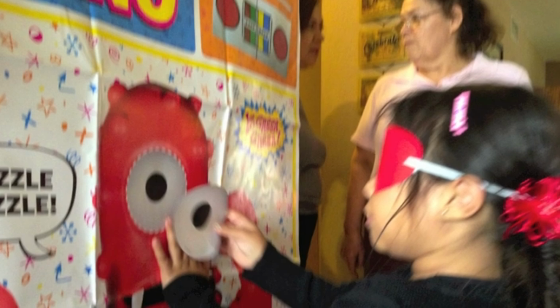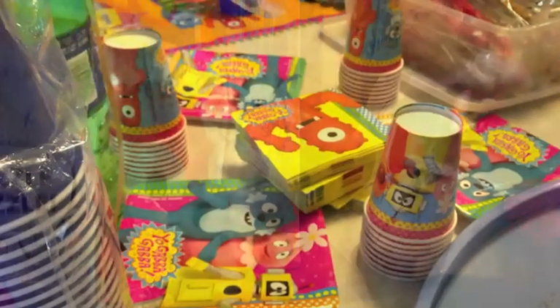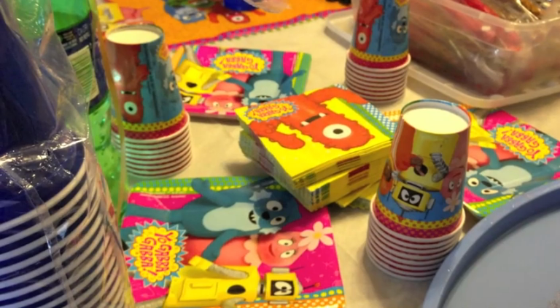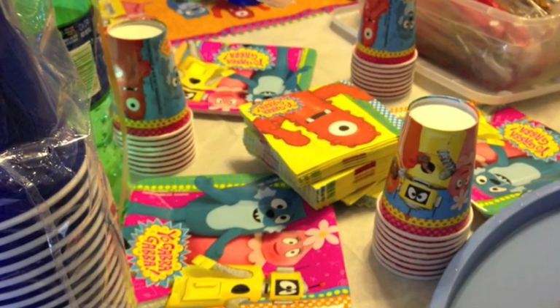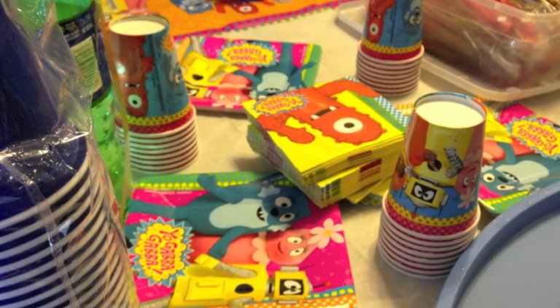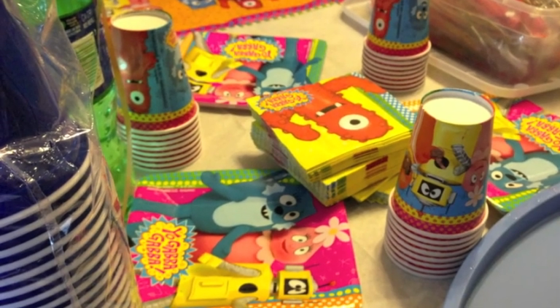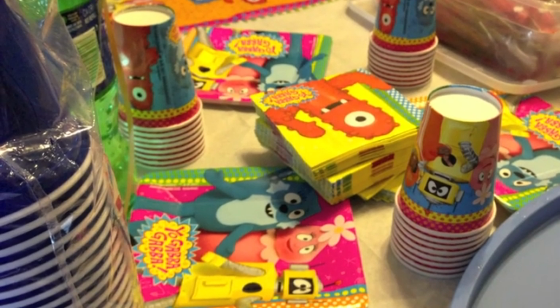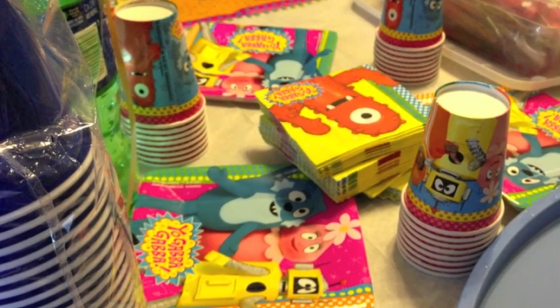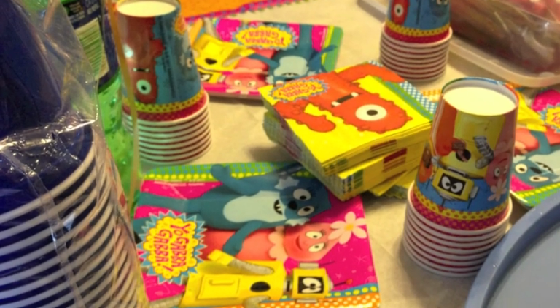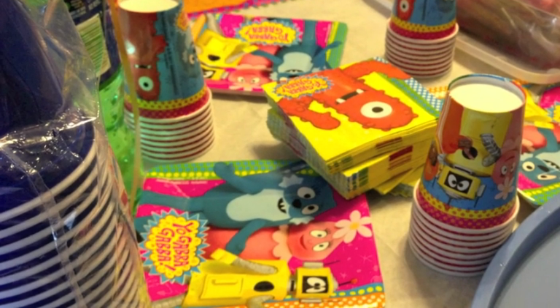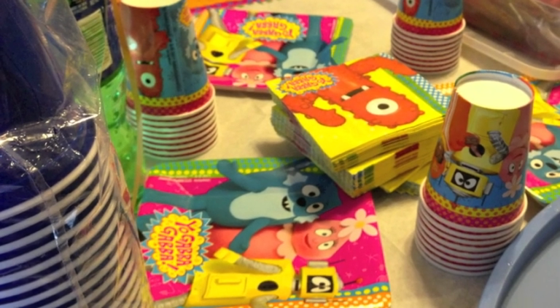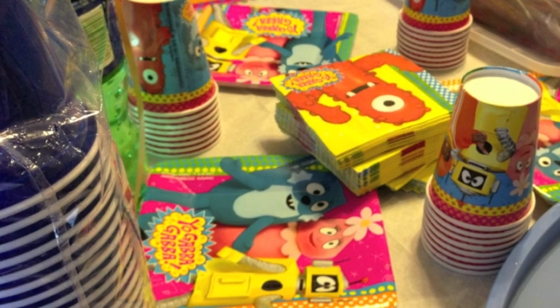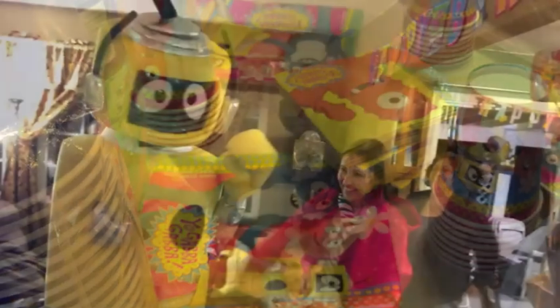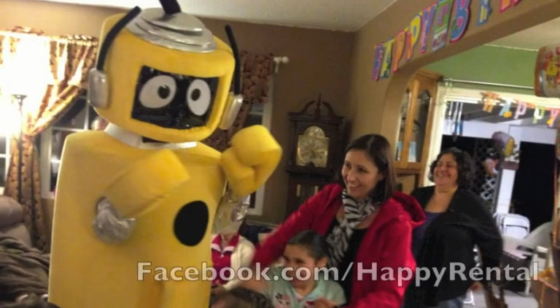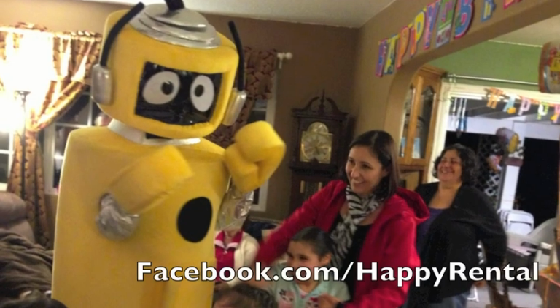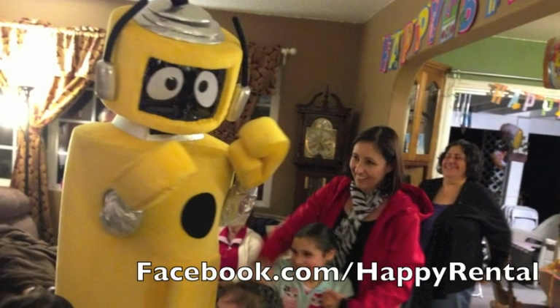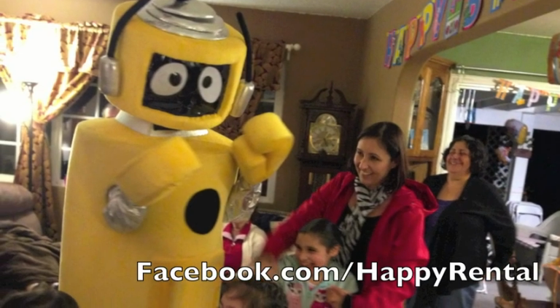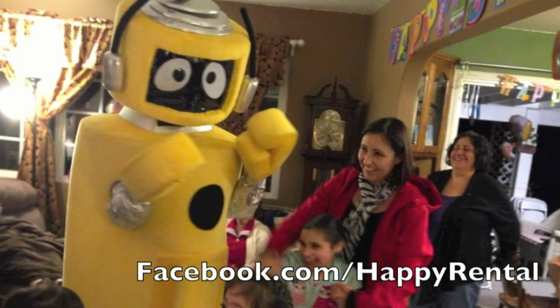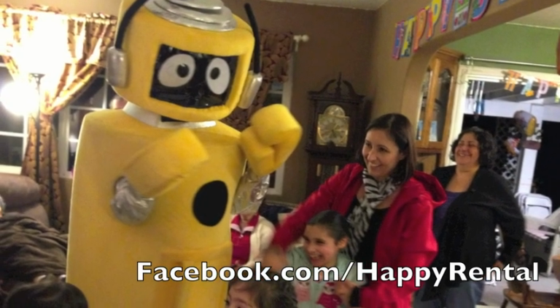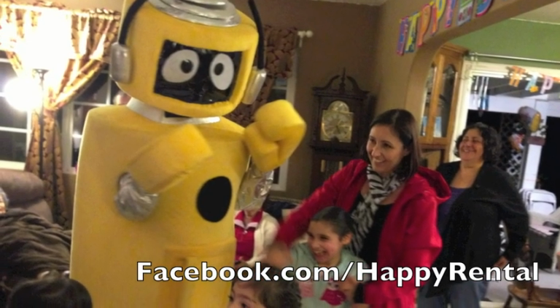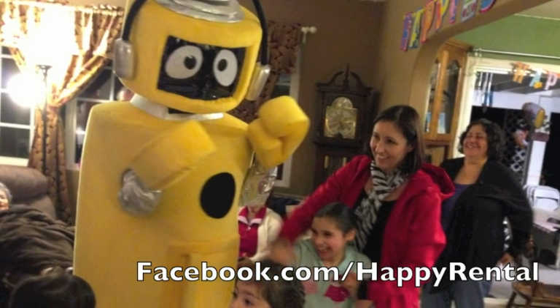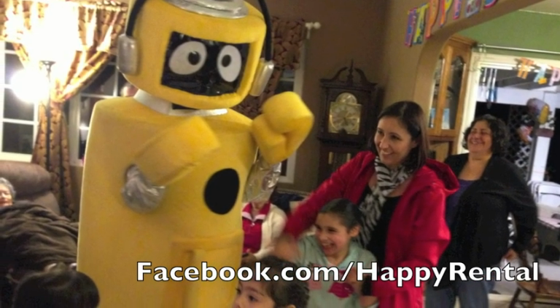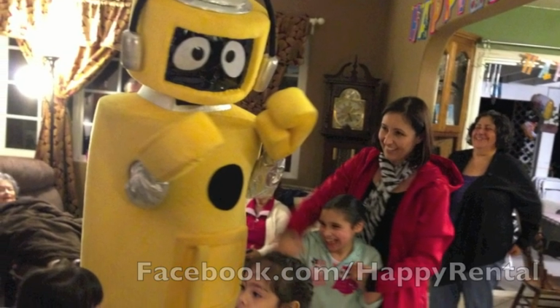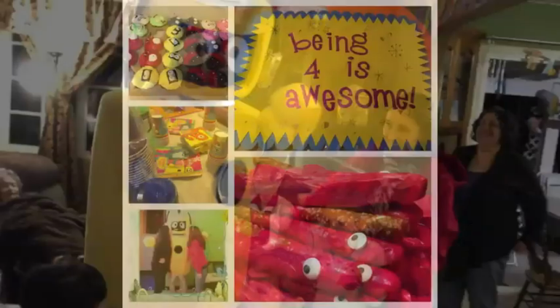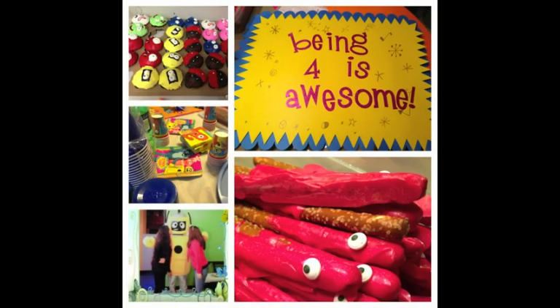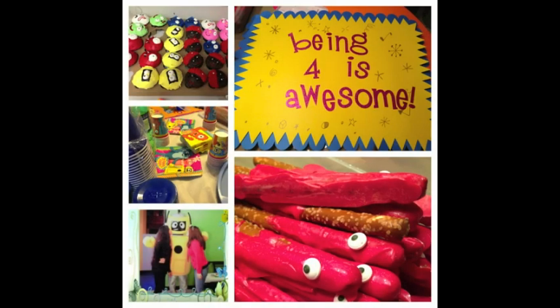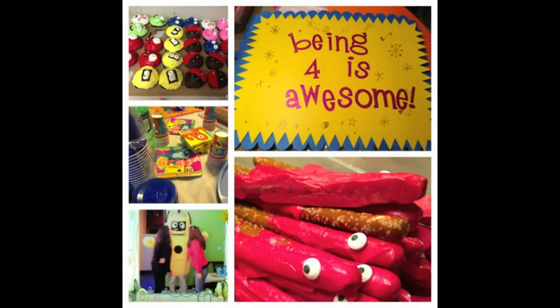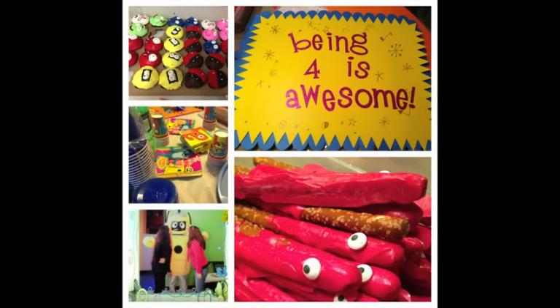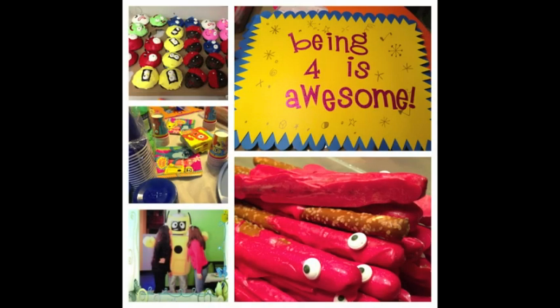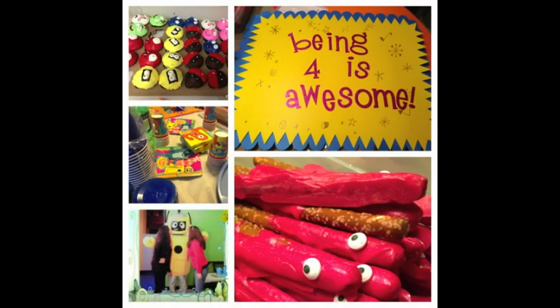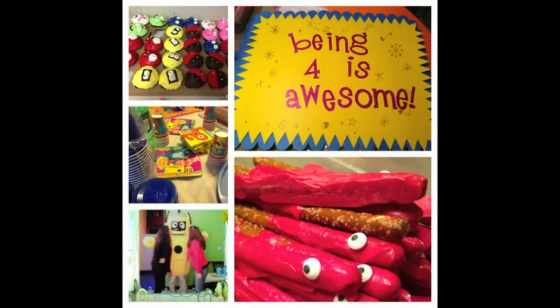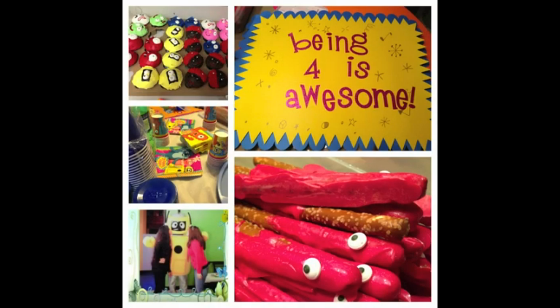My mother-in-law found this poster — I'll put links in the description bar for the places where we went shopping. This is one of those 'pin the eye on Muno' games, but you can make it at home. We also found decorations at a party store and rented the Plex costume, so he came and visited us — lots of fun! I hope you enjoyed and got some ideas for your Yo Gabba Gabba party. Bye!